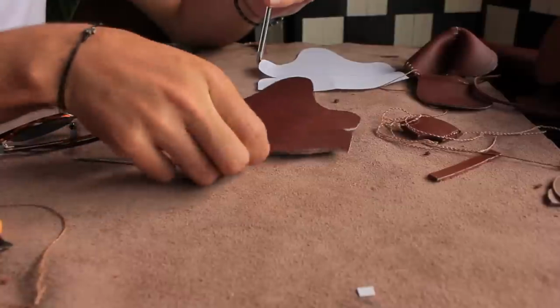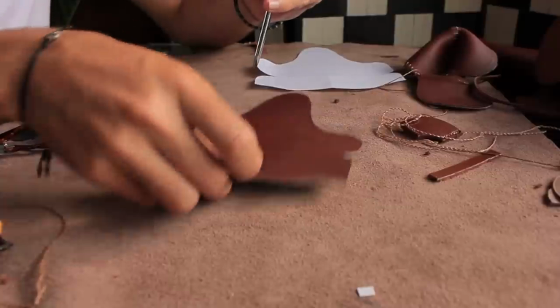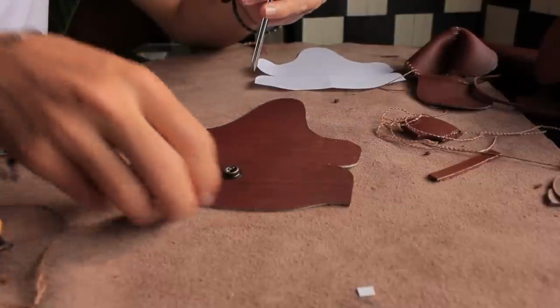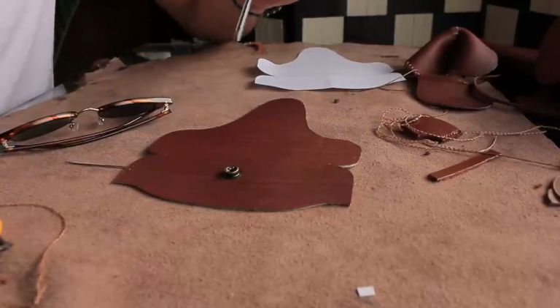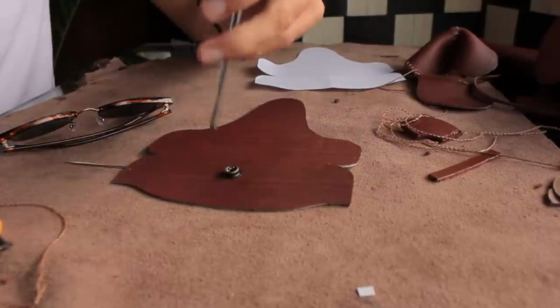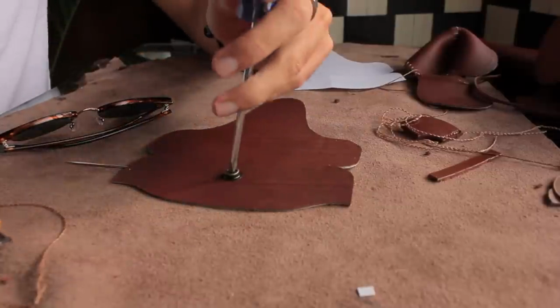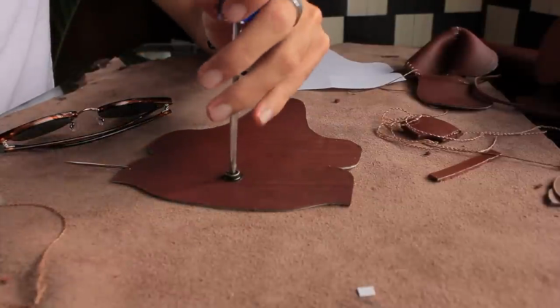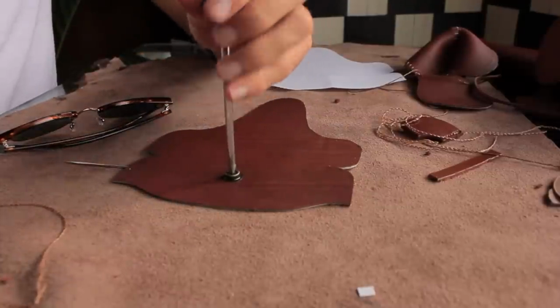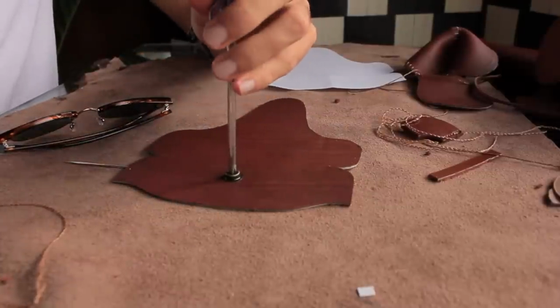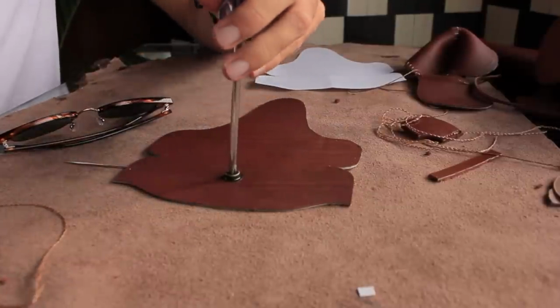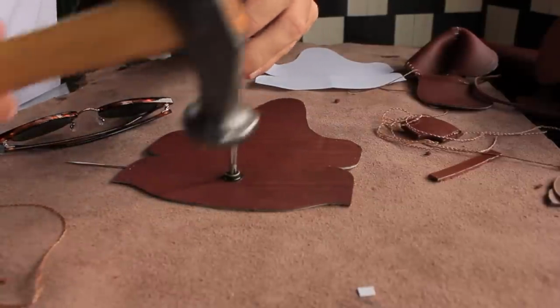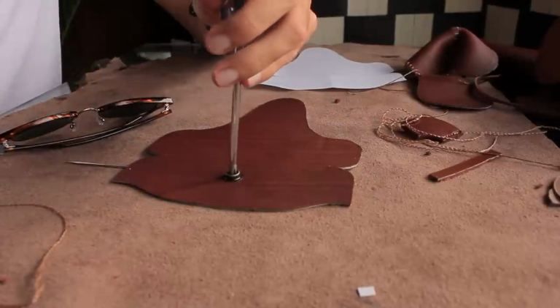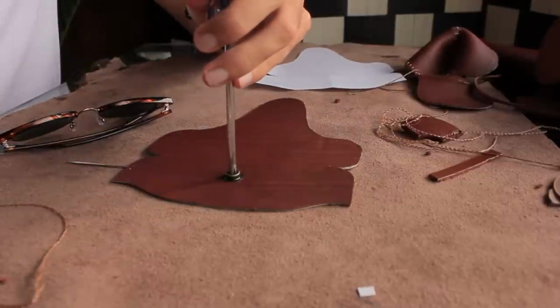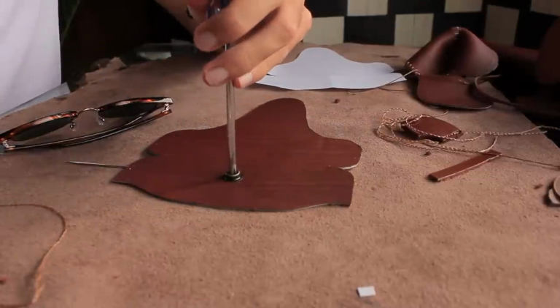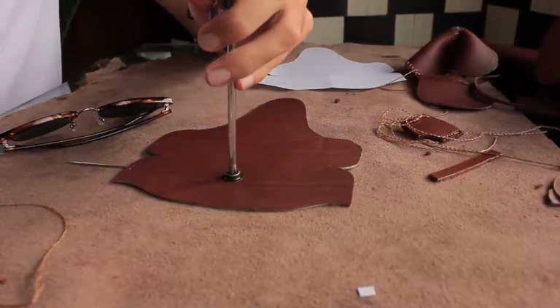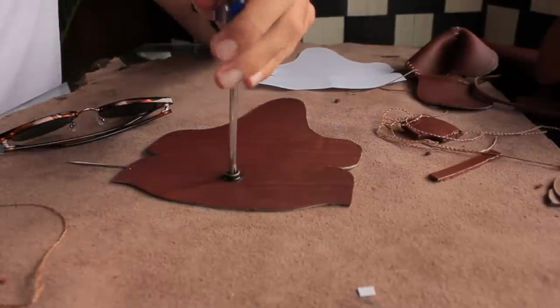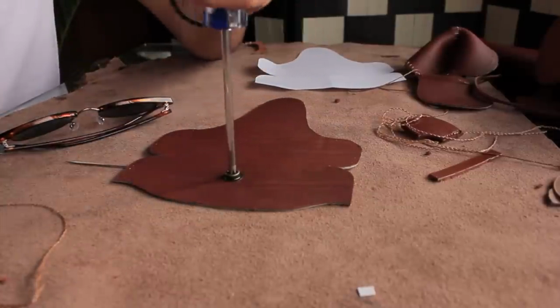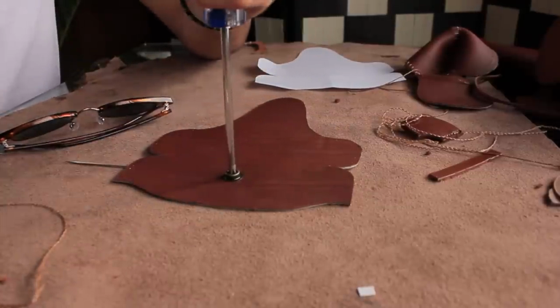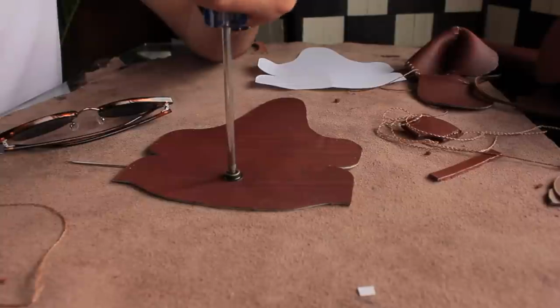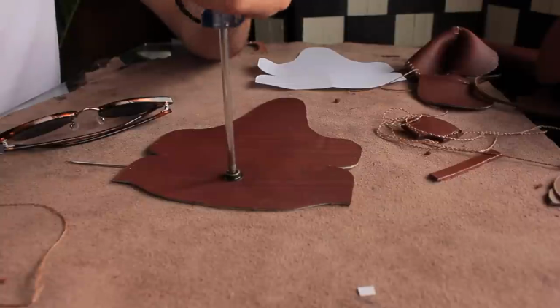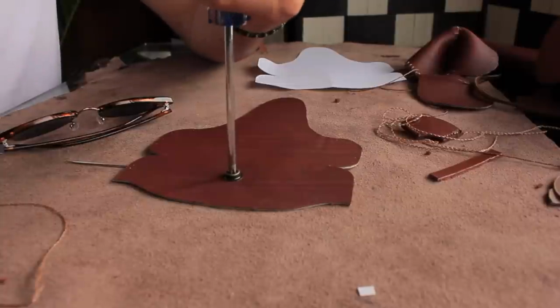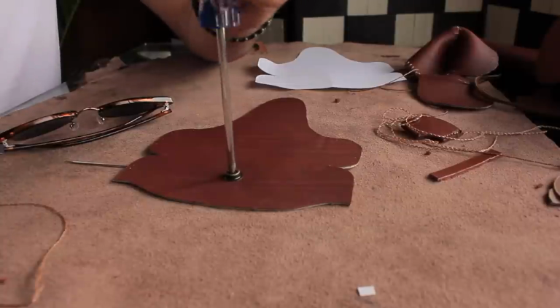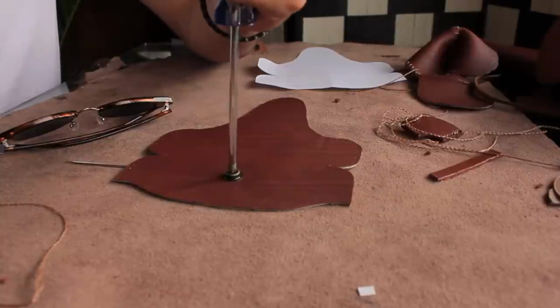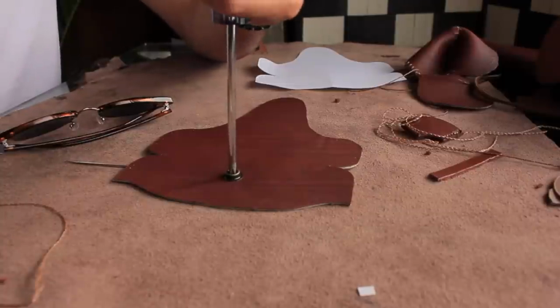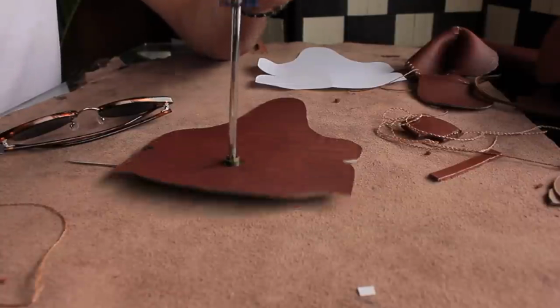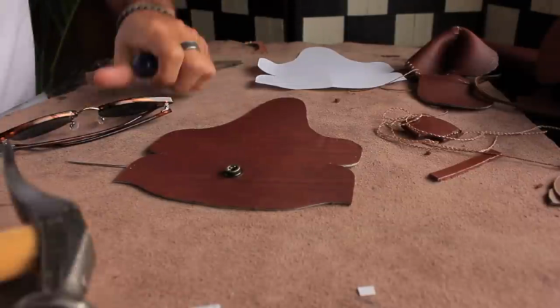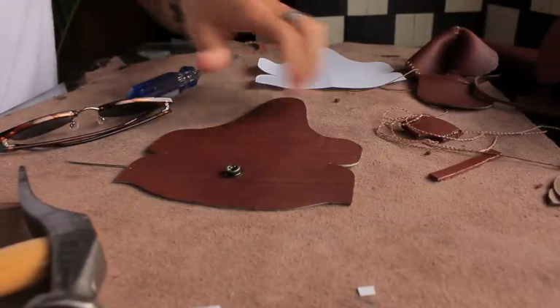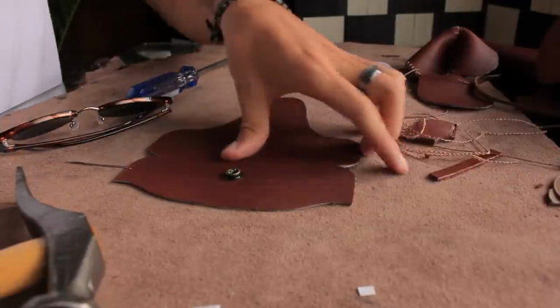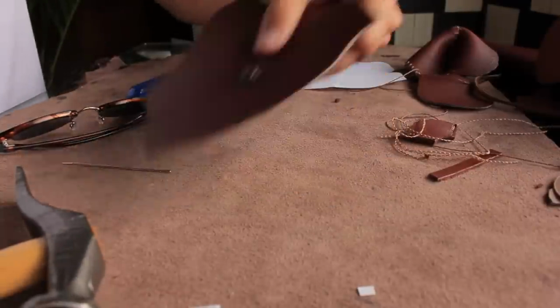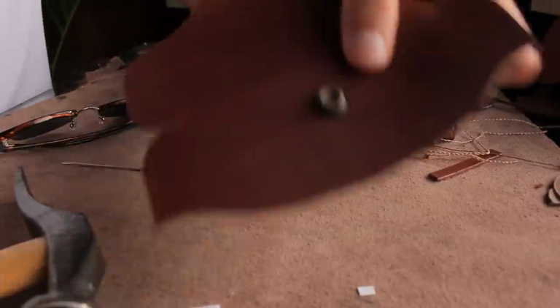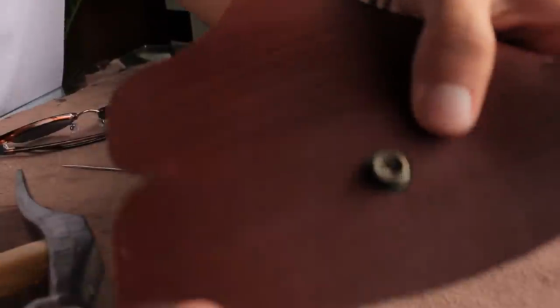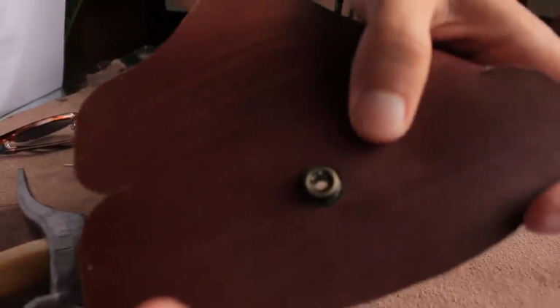To start off we're going to punch the hole indicated on the design and then we're going to set our post and stud using a snap setter ideally, or in my case a Phillips head screwdriver and a hammer, which gets the job done just fine.